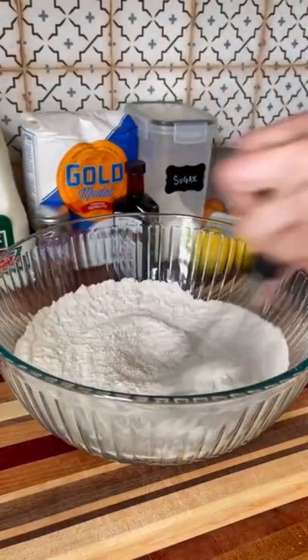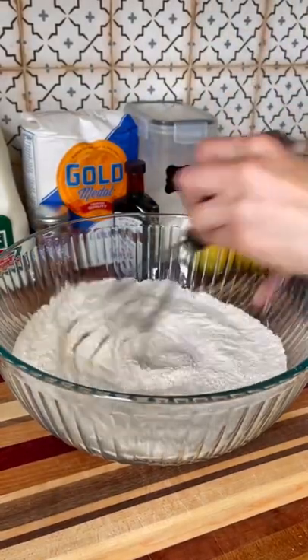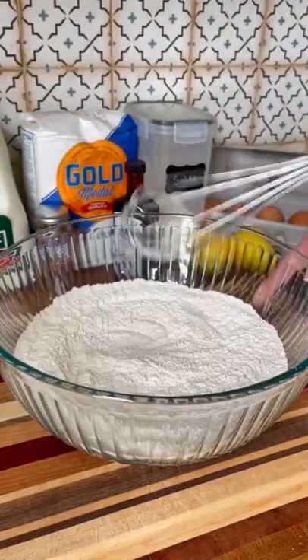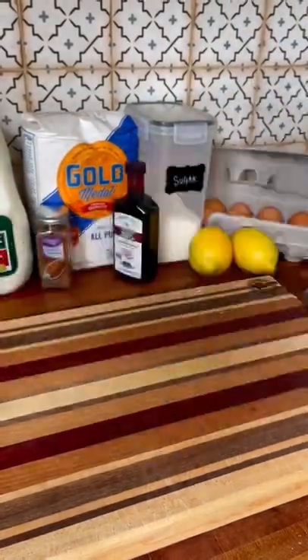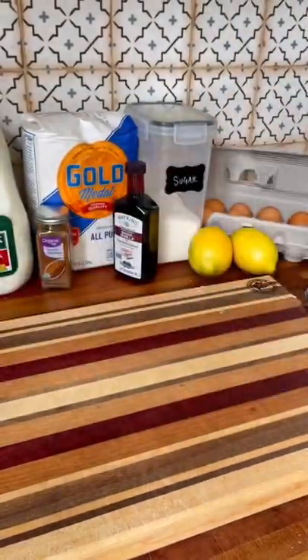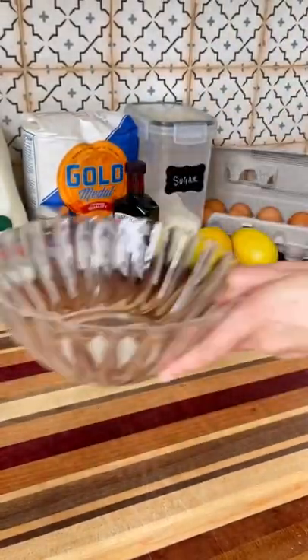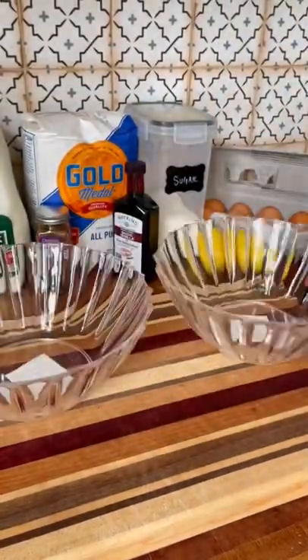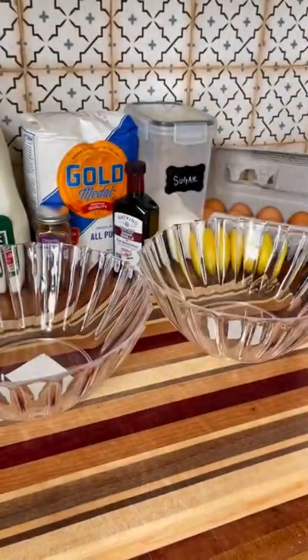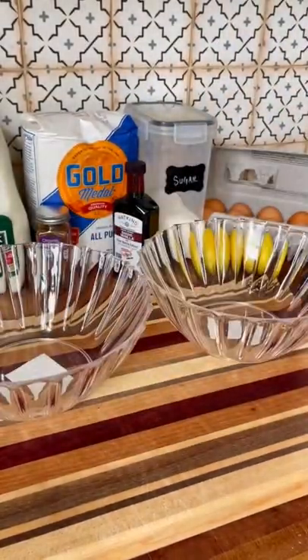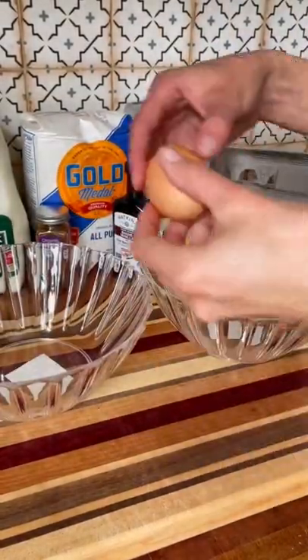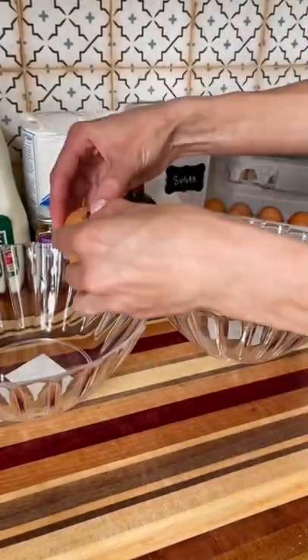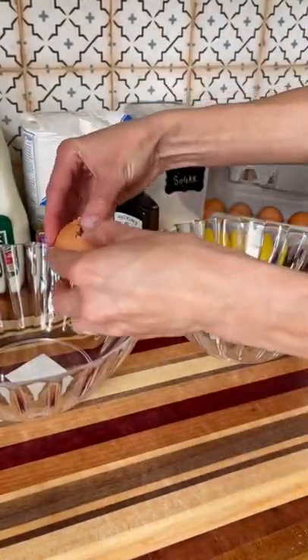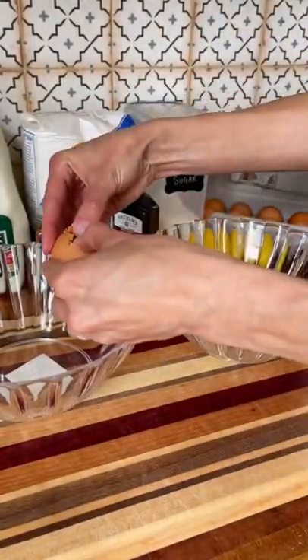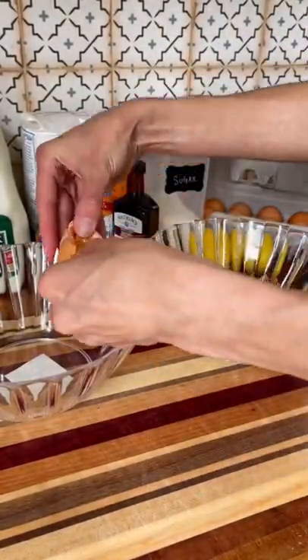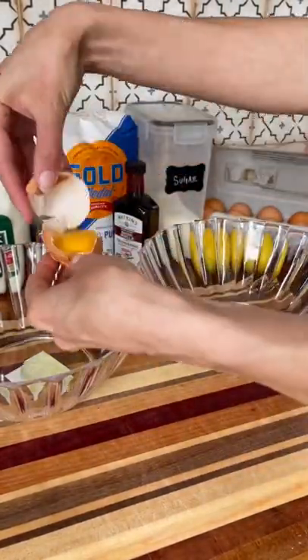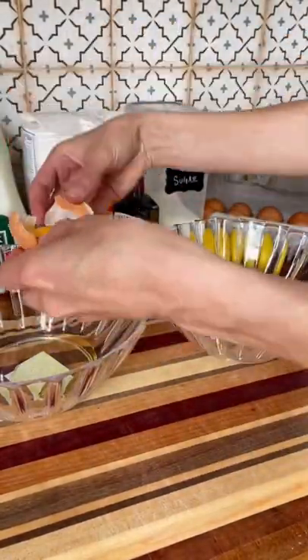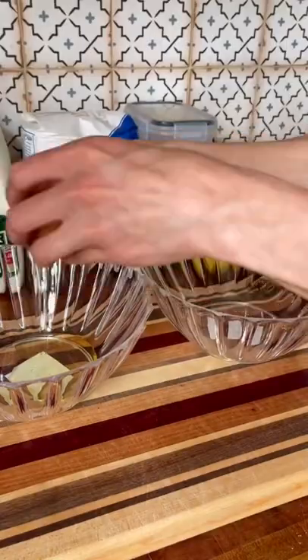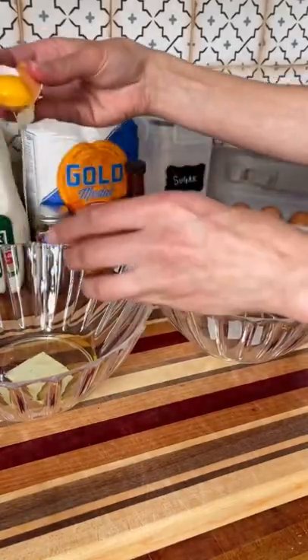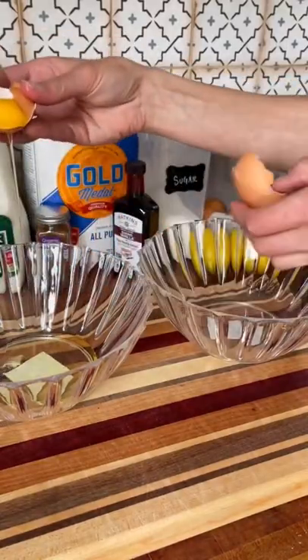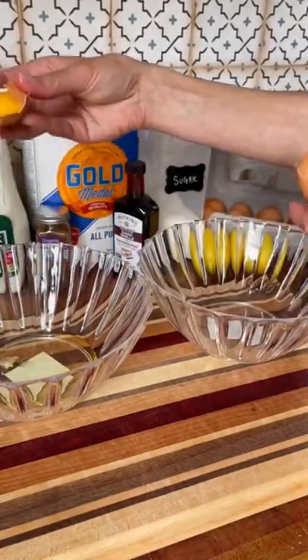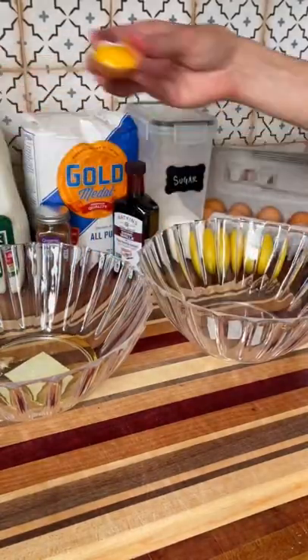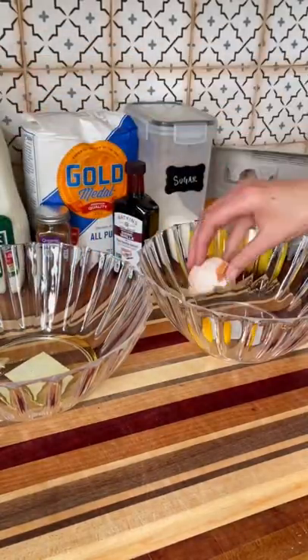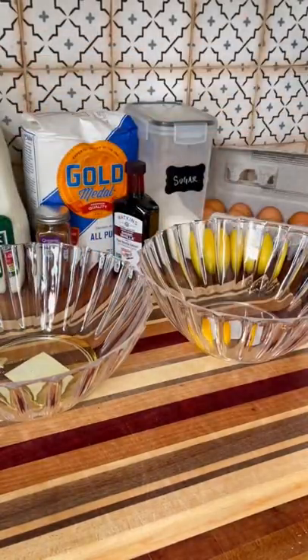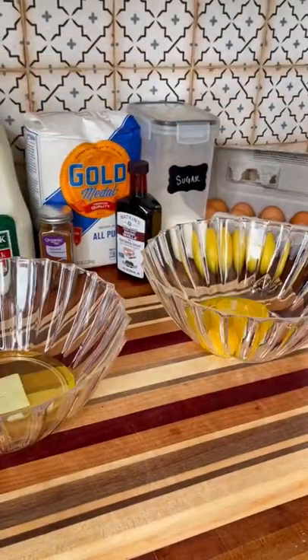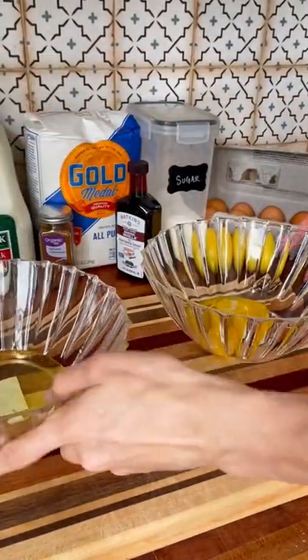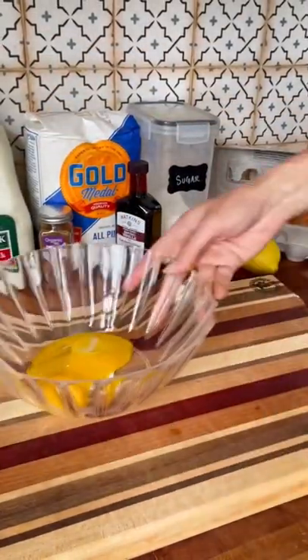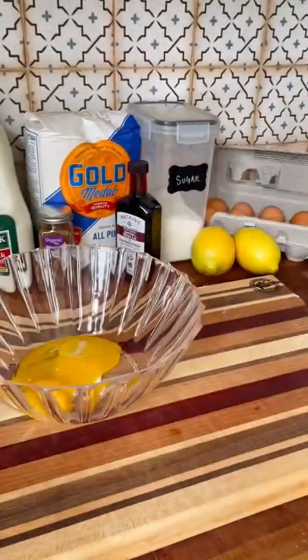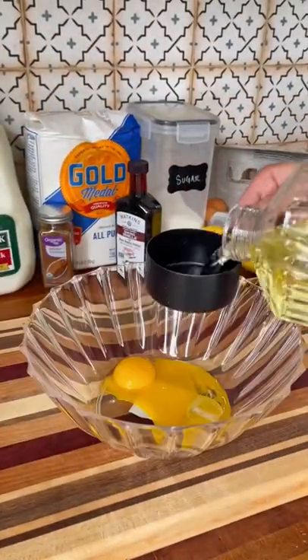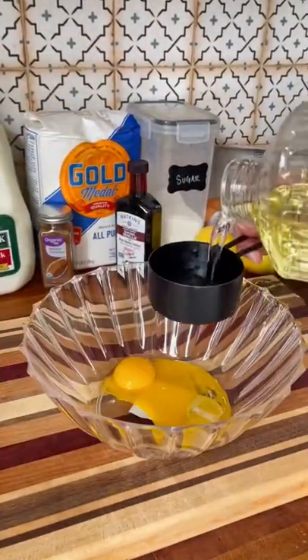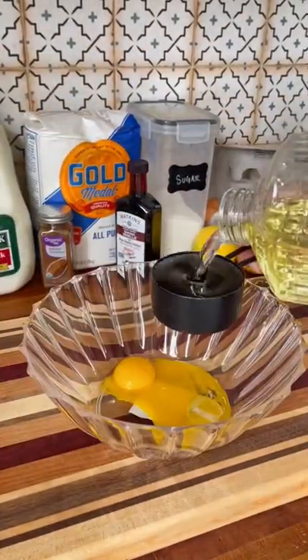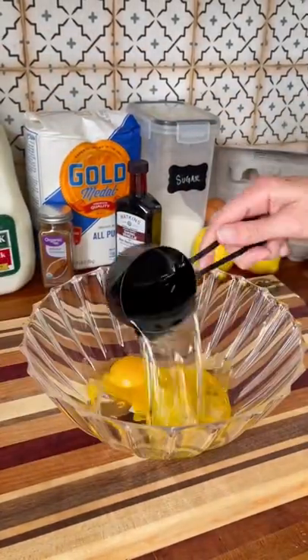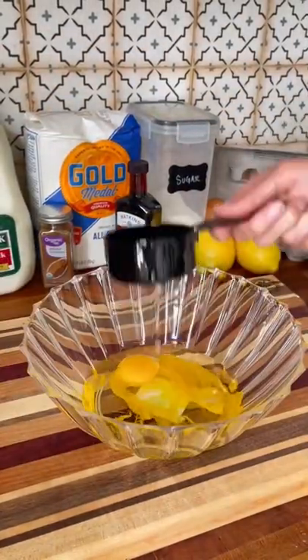We want two large eggs and we want to separate those because we're going to whisk the egg whites. Make sure you don't get any egg yolk in your egg whites or they won't stiffen up like we want them to.